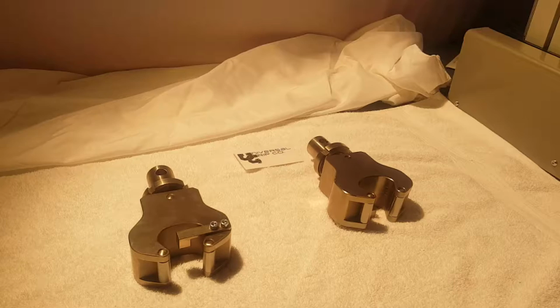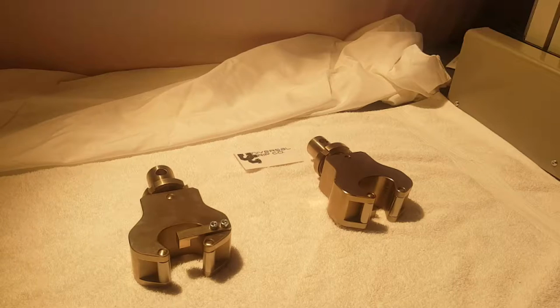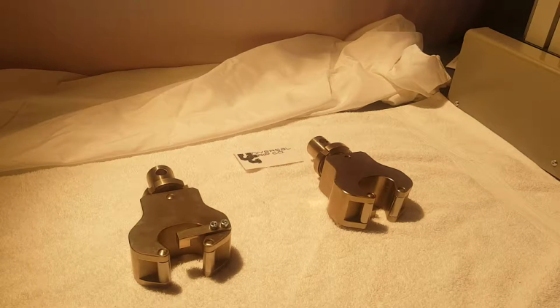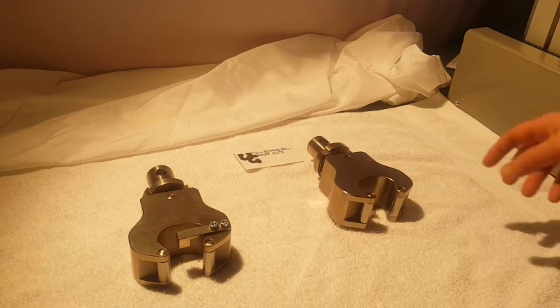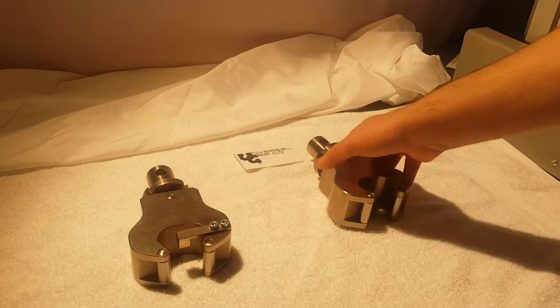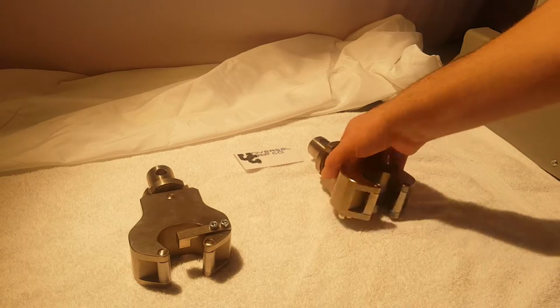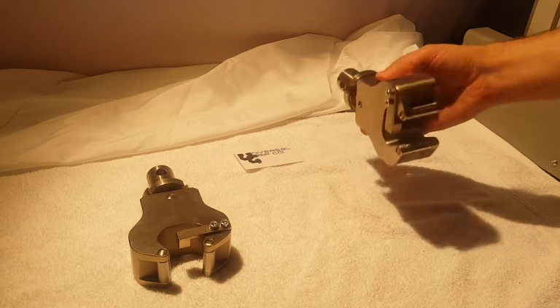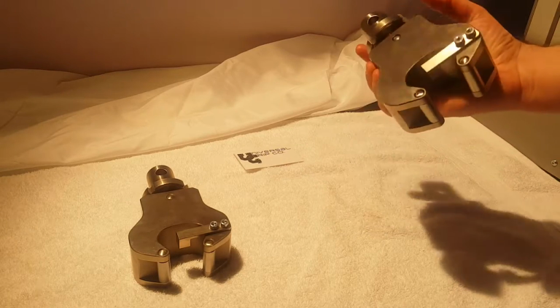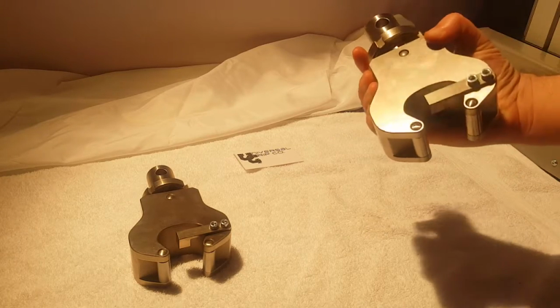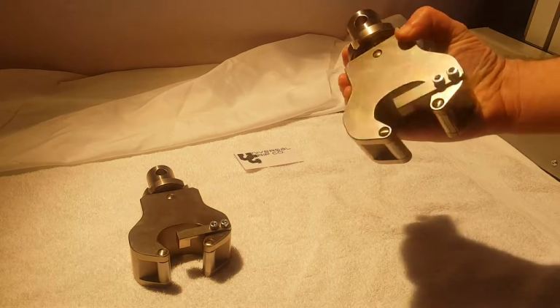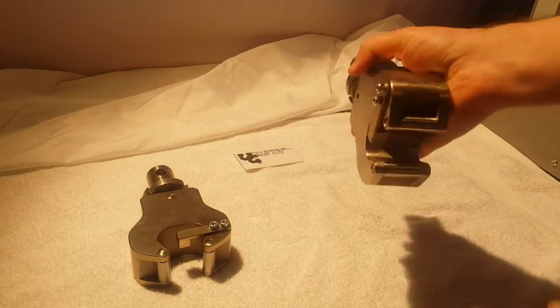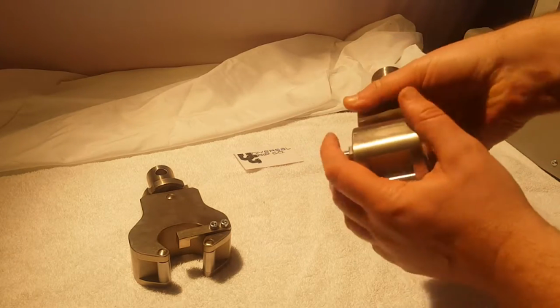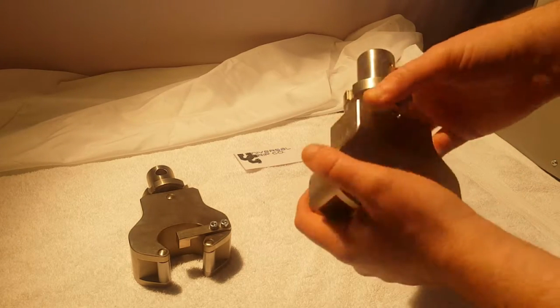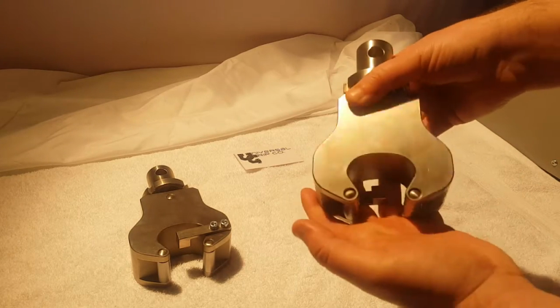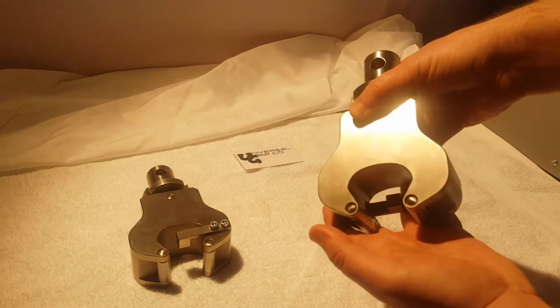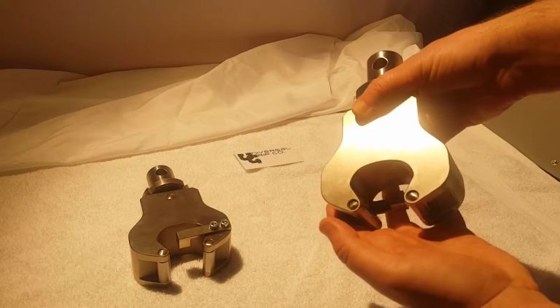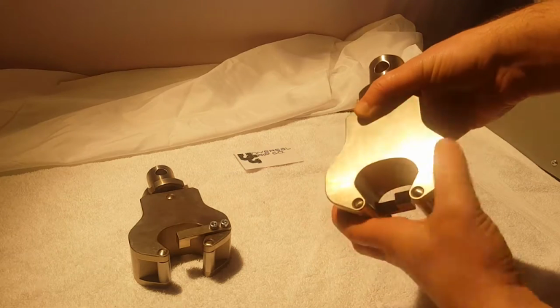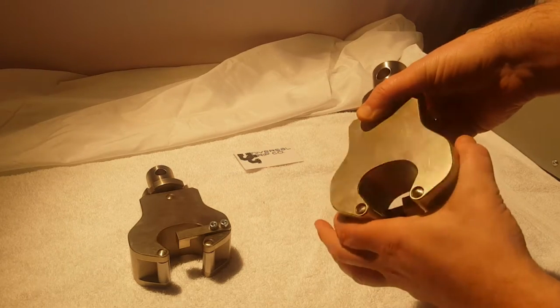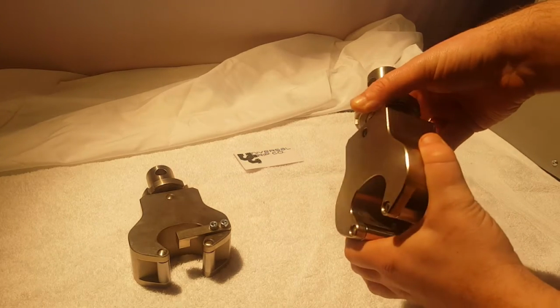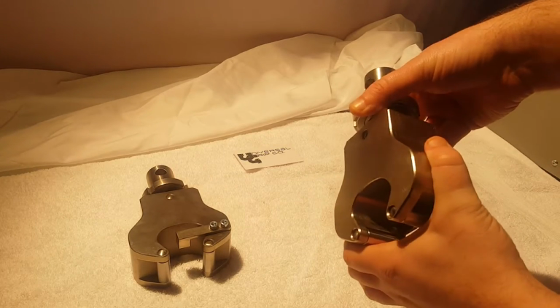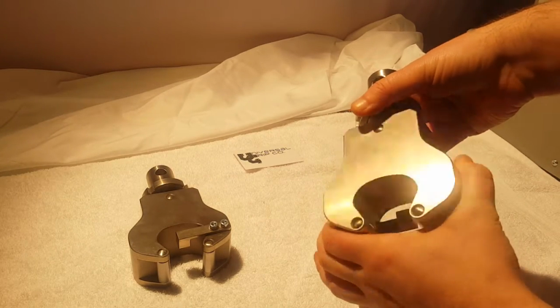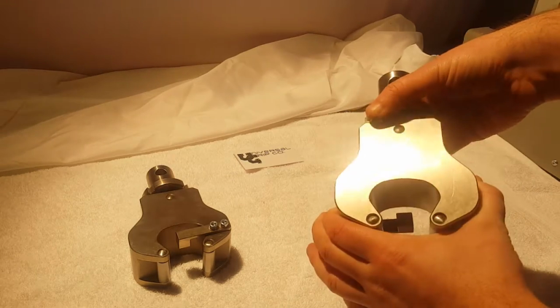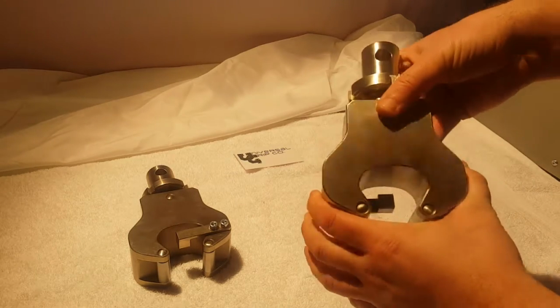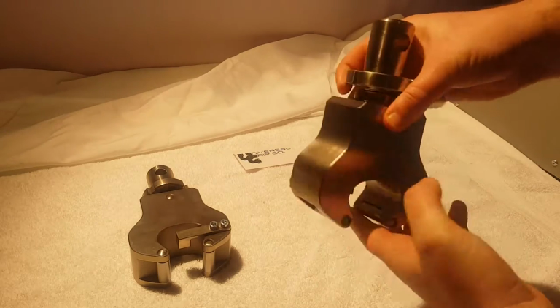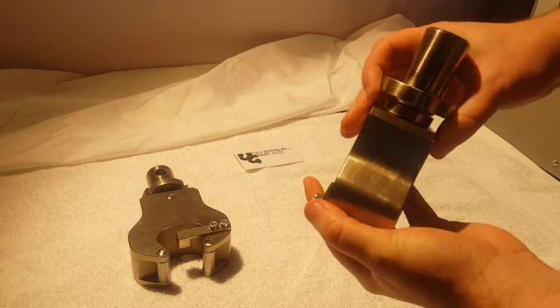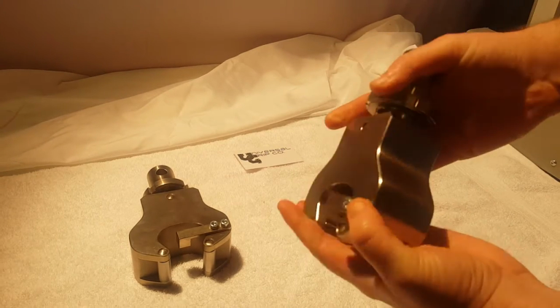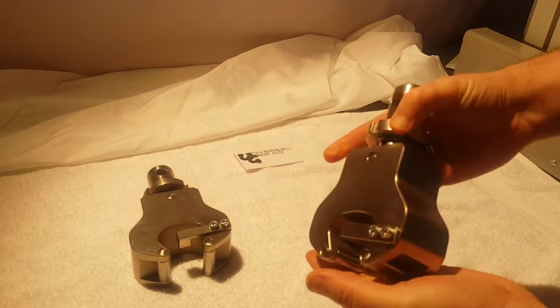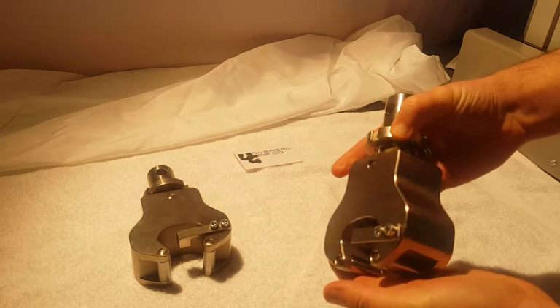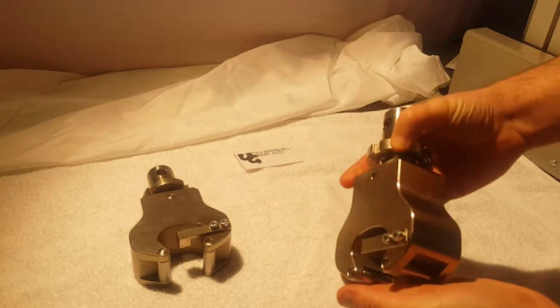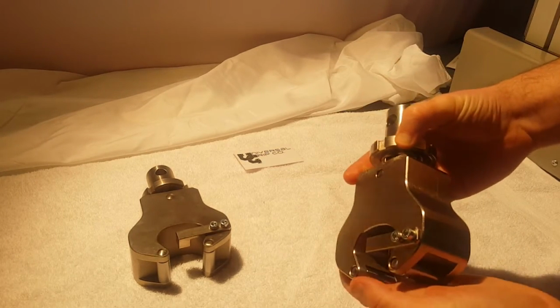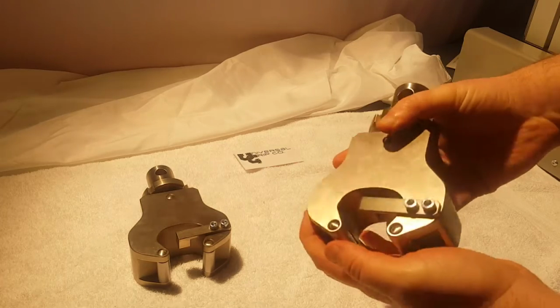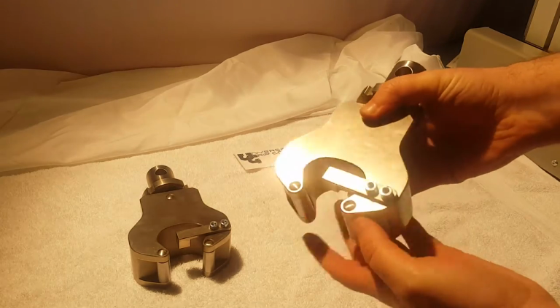Hello everyone. Today we are showing our ASTM C307 briquette tensile testing grip. This grip is specifically designed according to the standard.